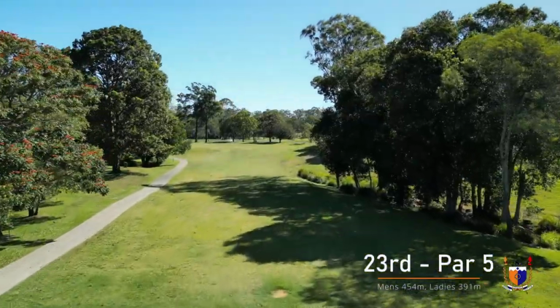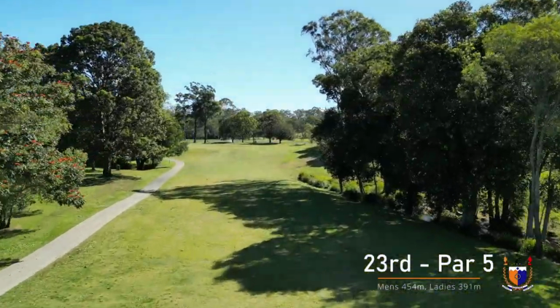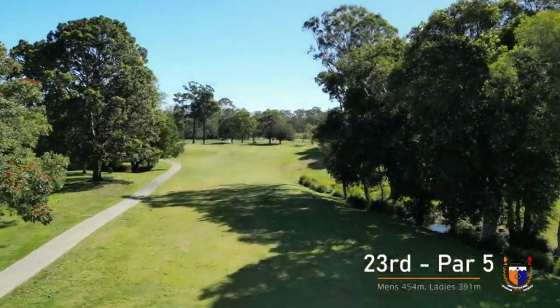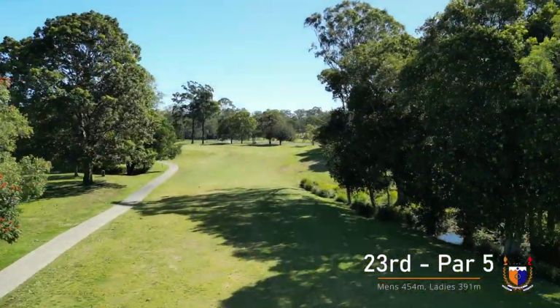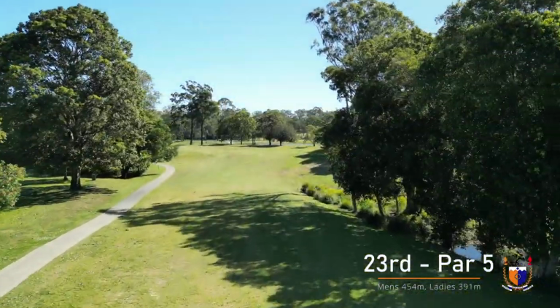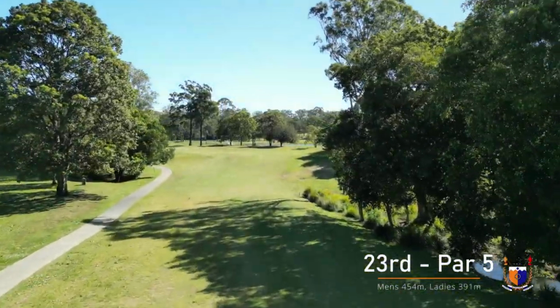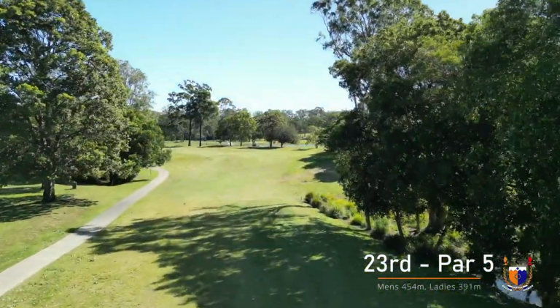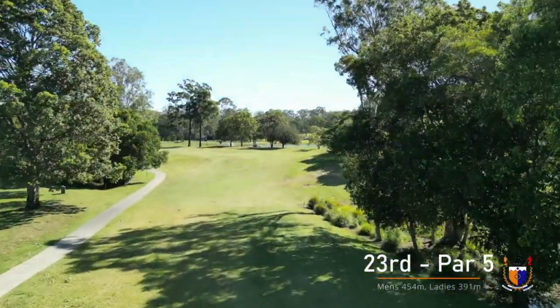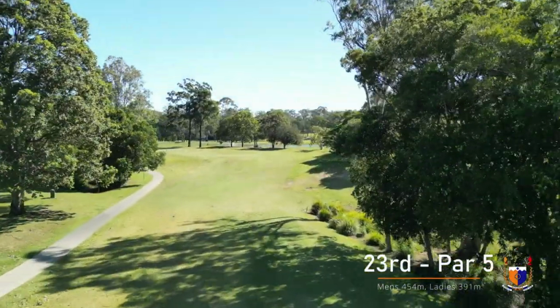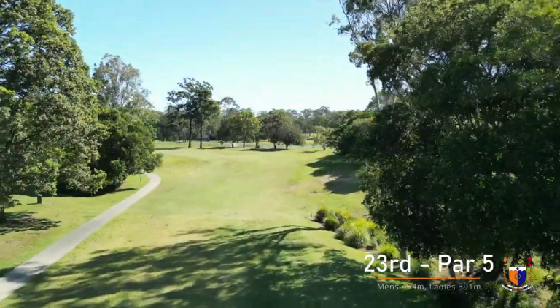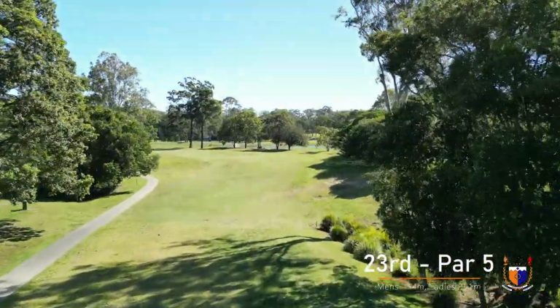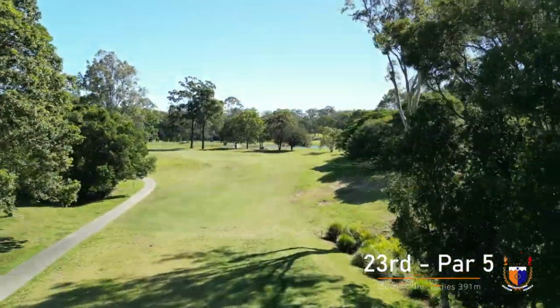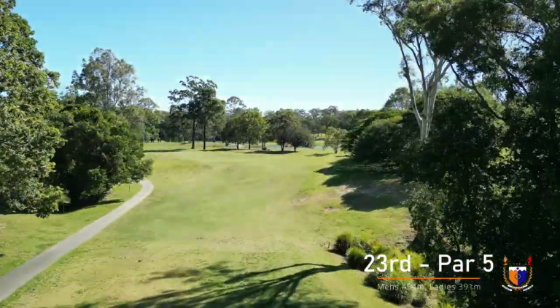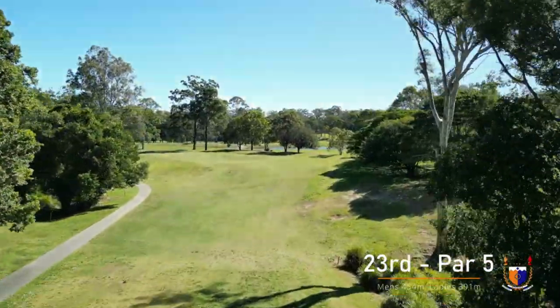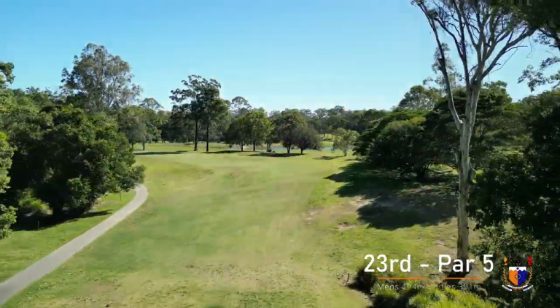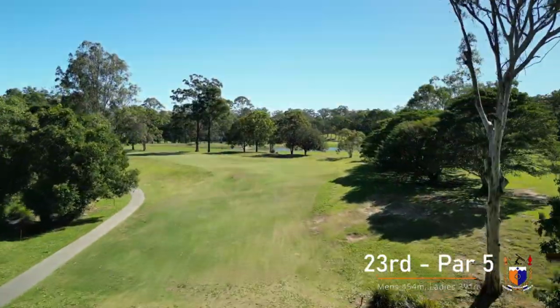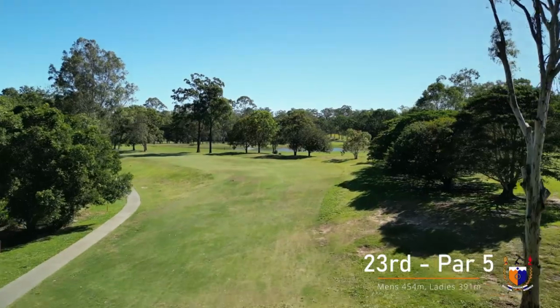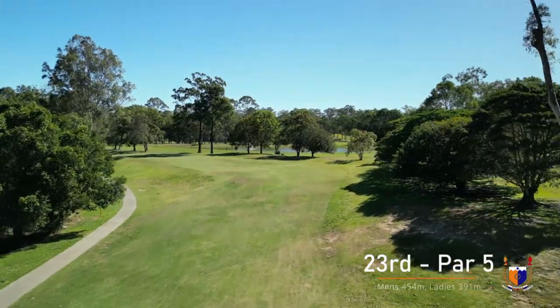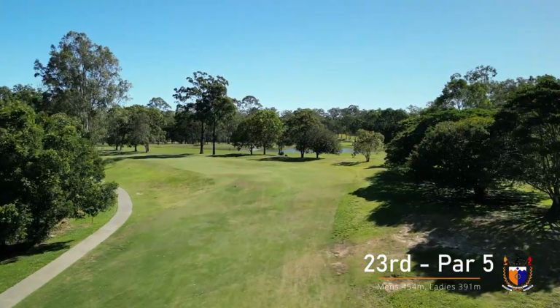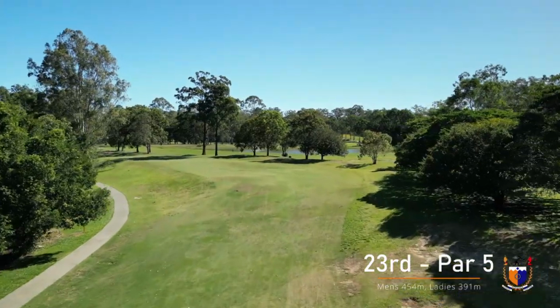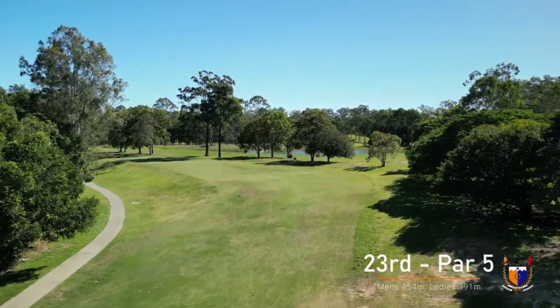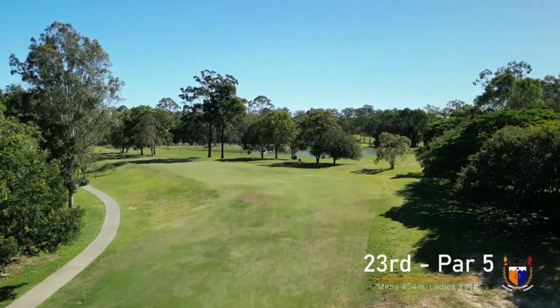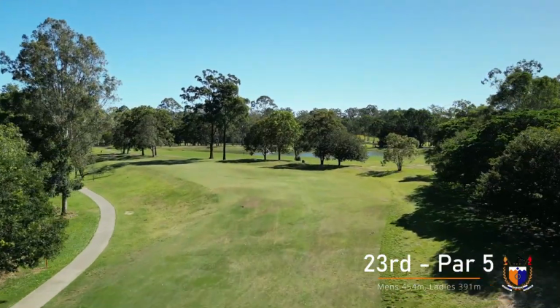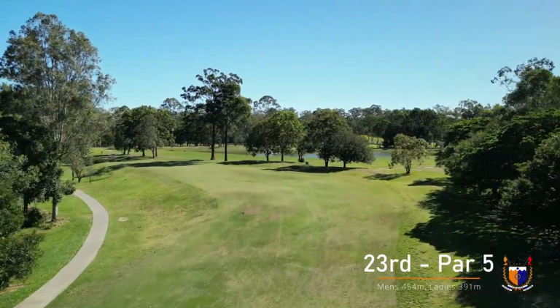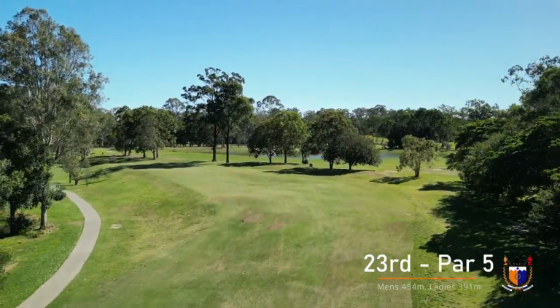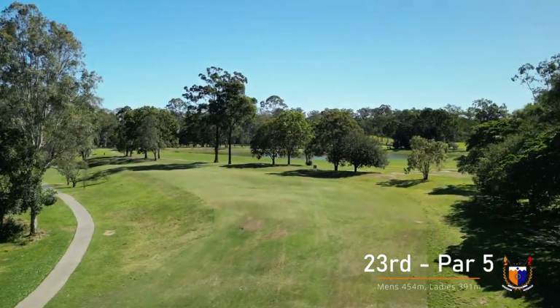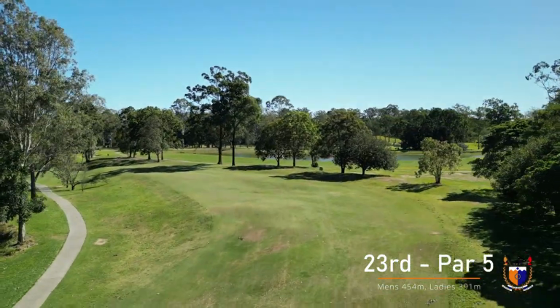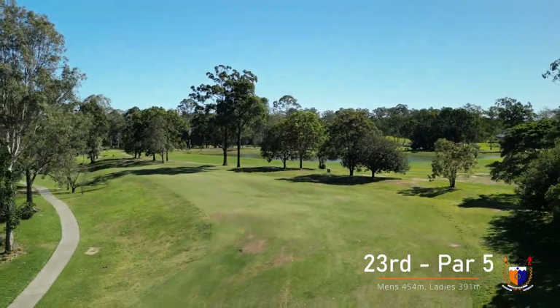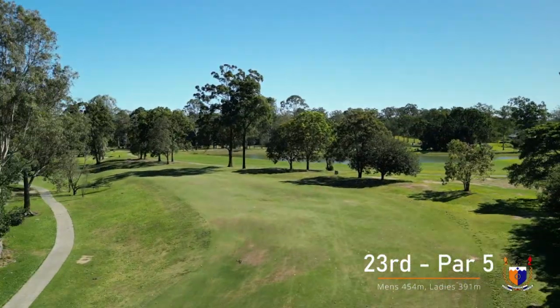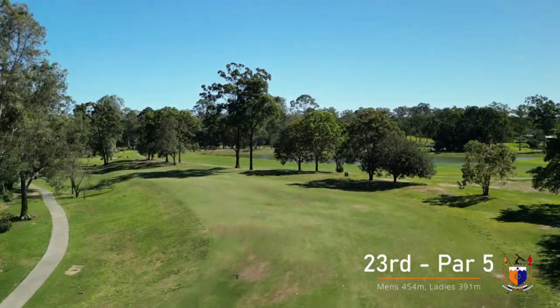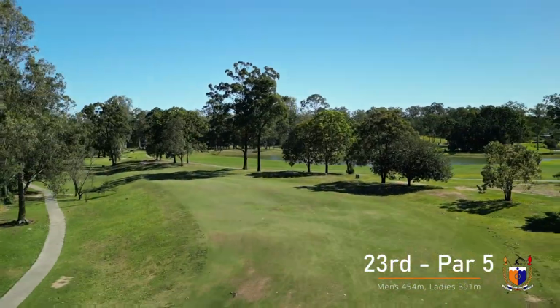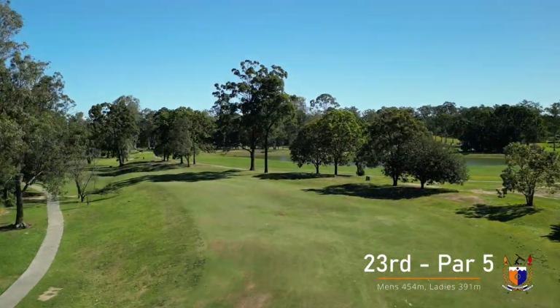A dogleg left par 5, reachable in two shots for the longer hitters. The tee shot is the key as the fairway opens up all the way to the green.